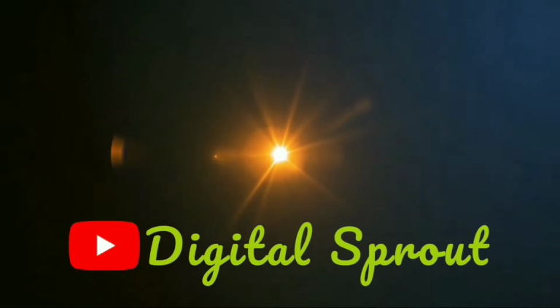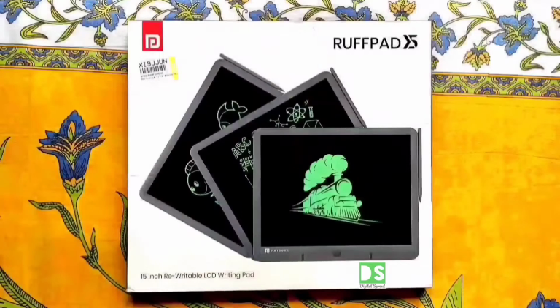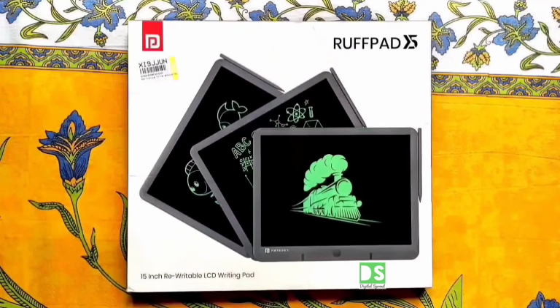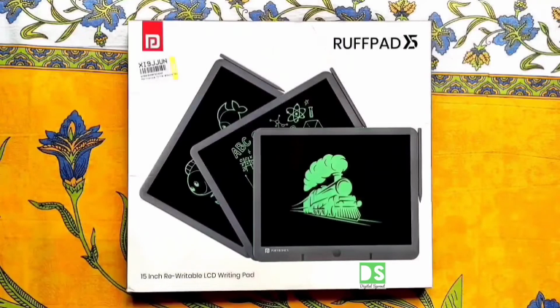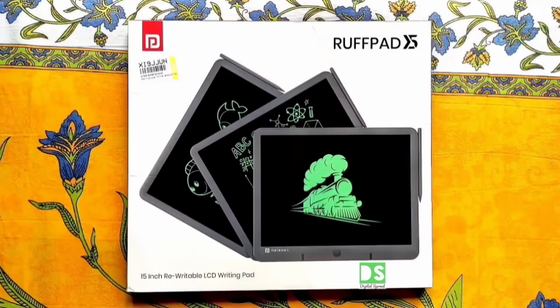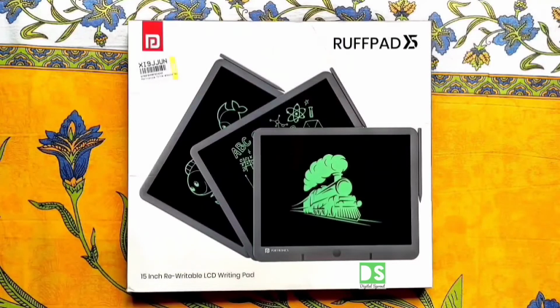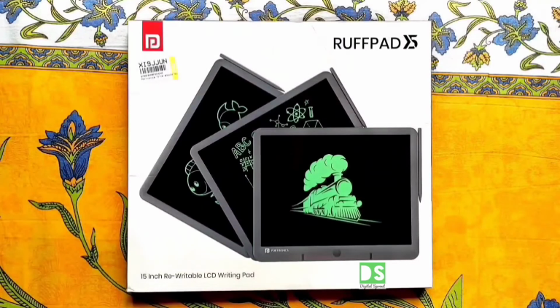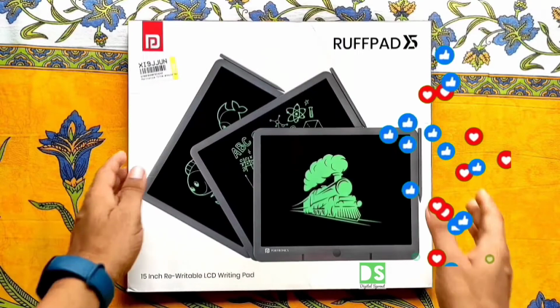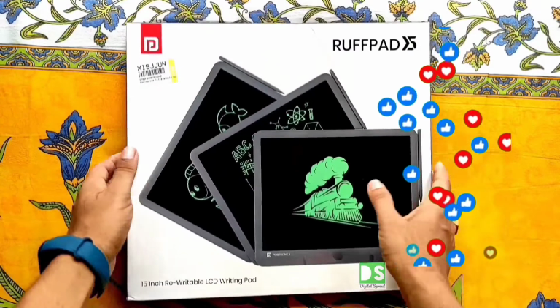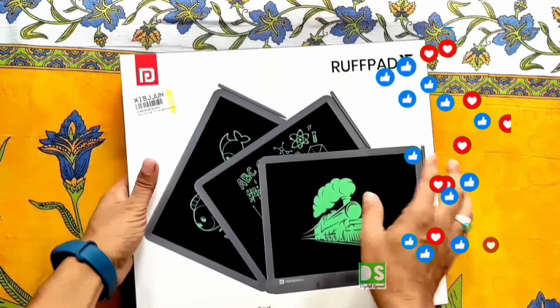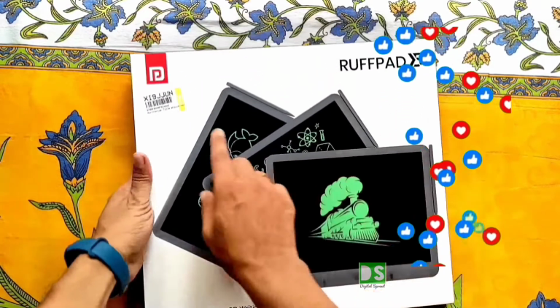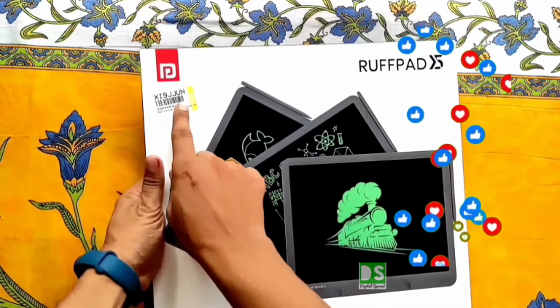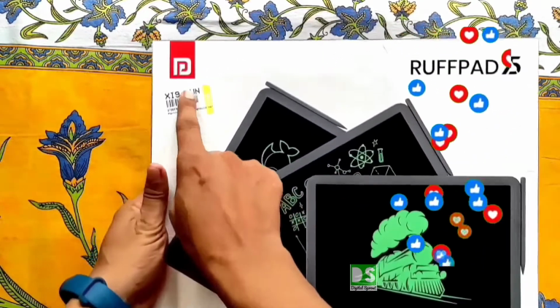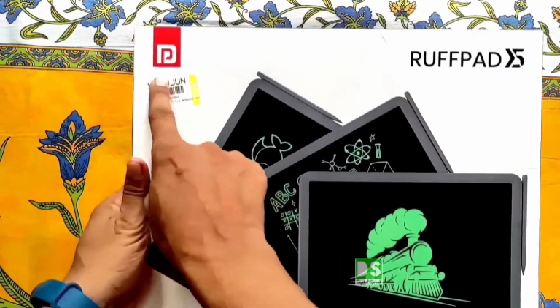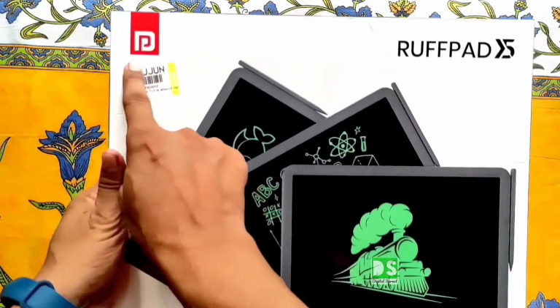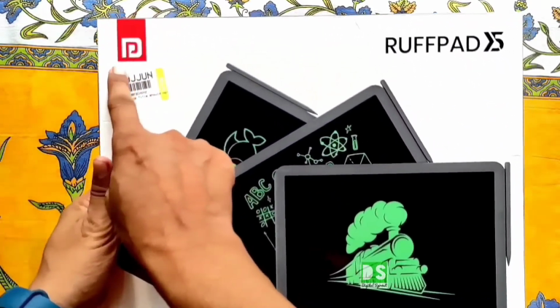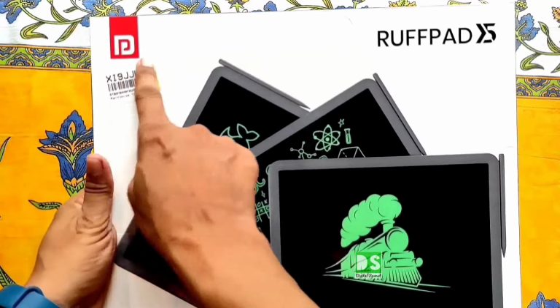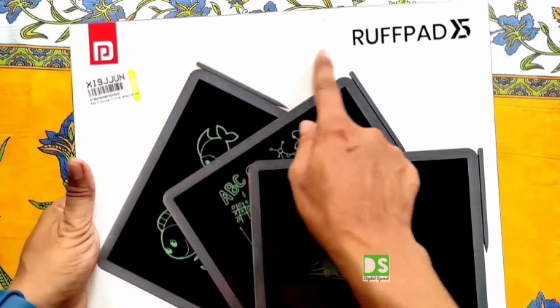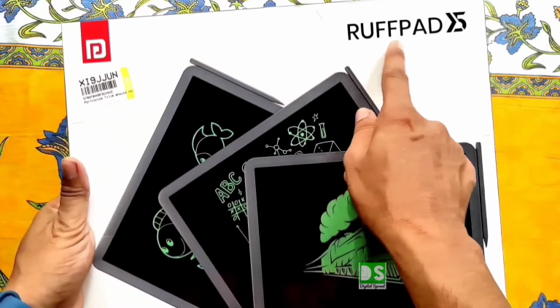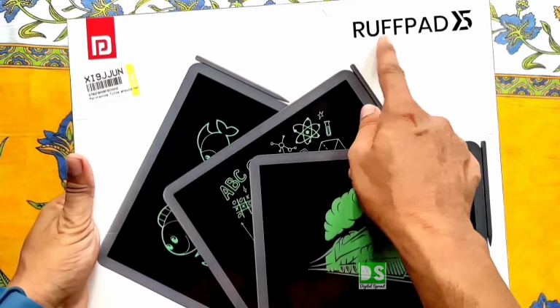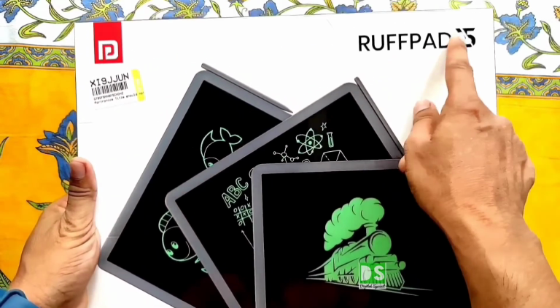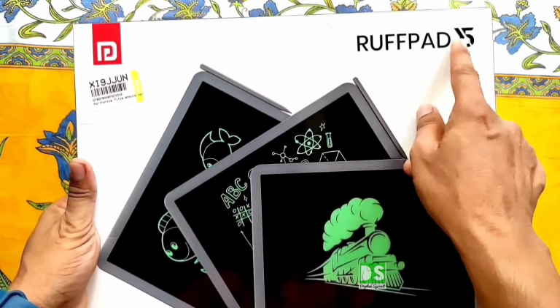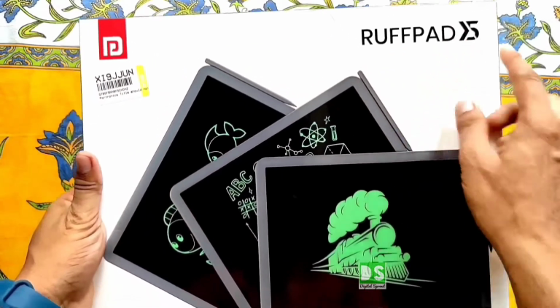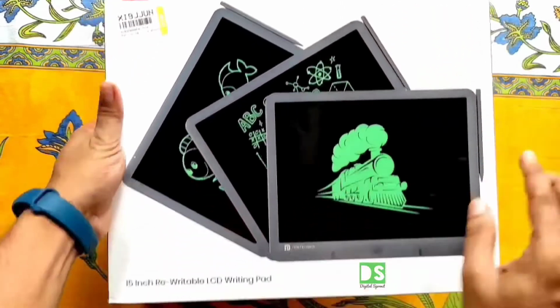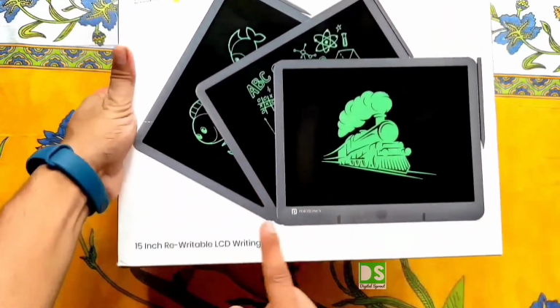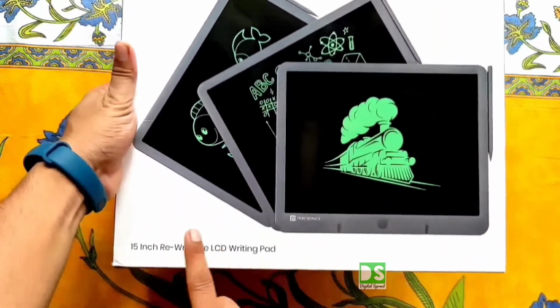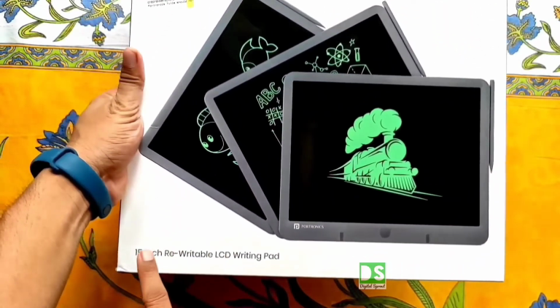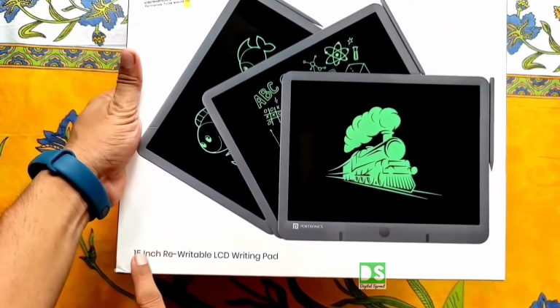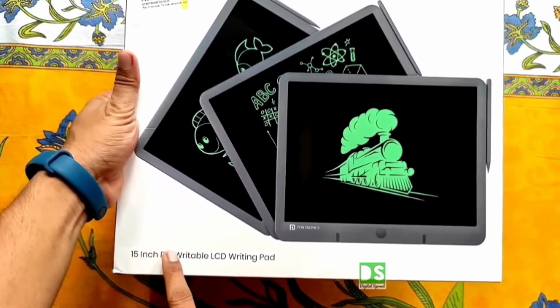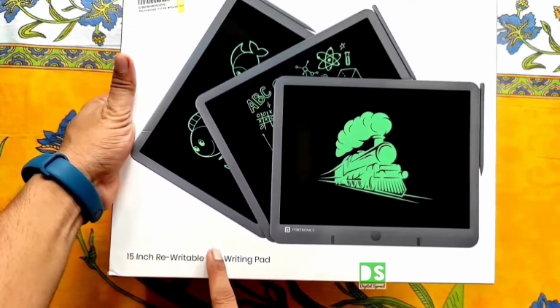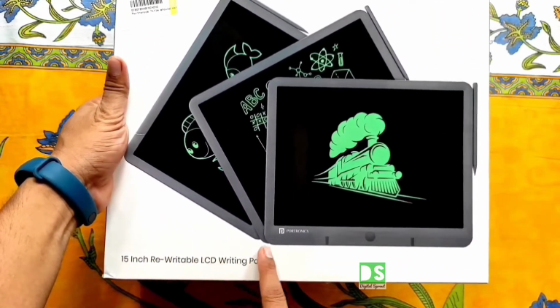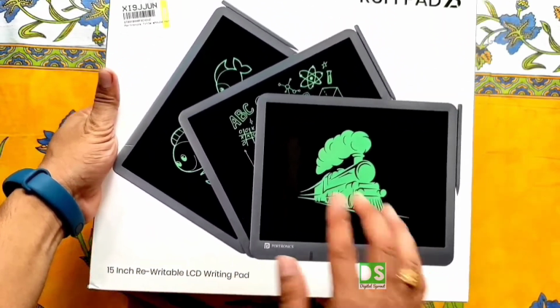Welcome back to my channel Digital Sprout, dear viewers. This is the unboxing and review of the Portronics Rappad 15, which is a 15-inch rewritable LCD writing pad.